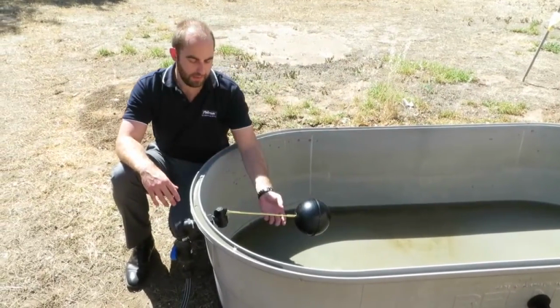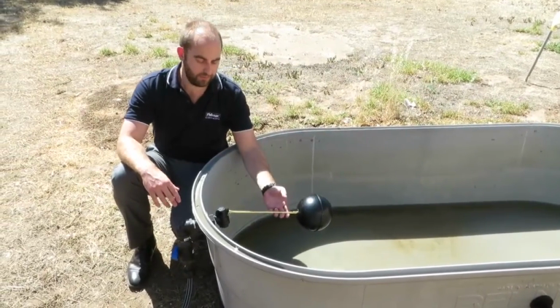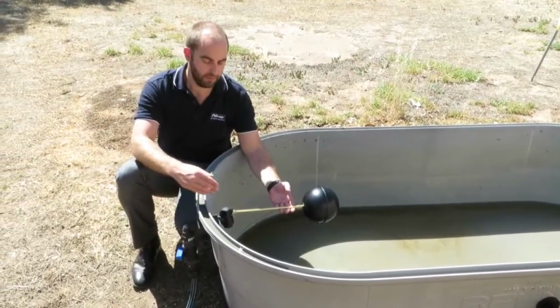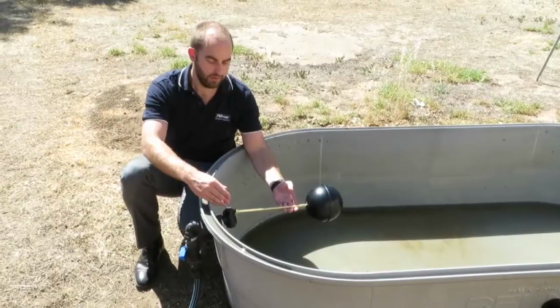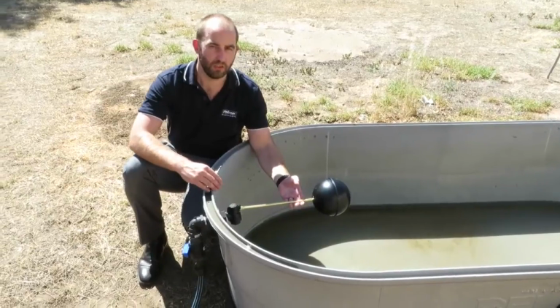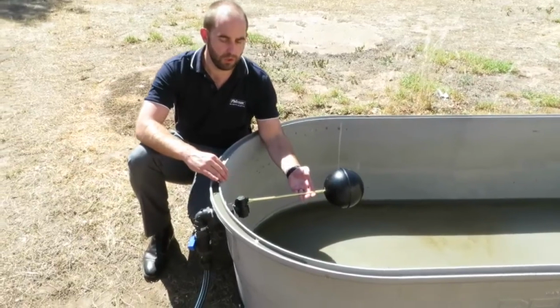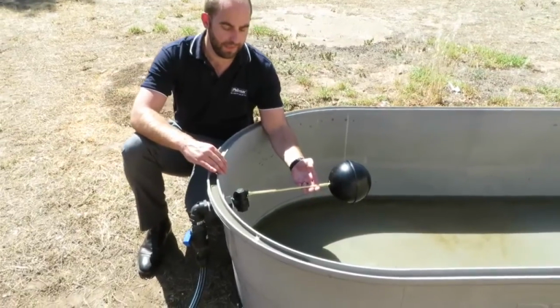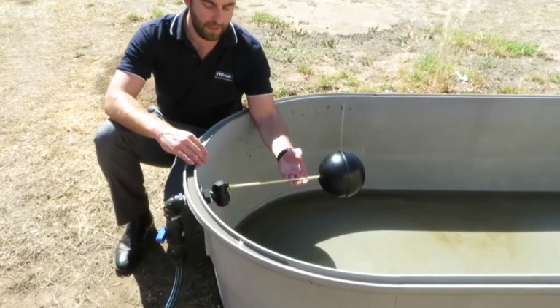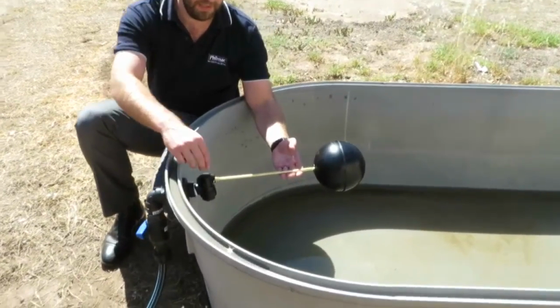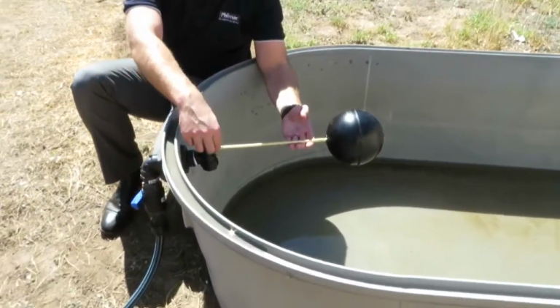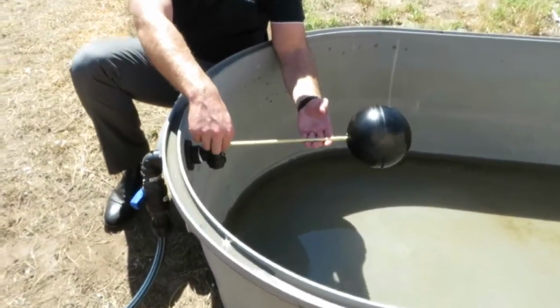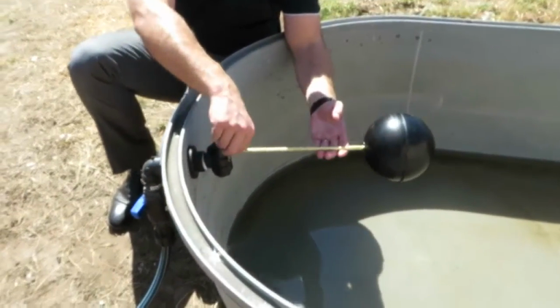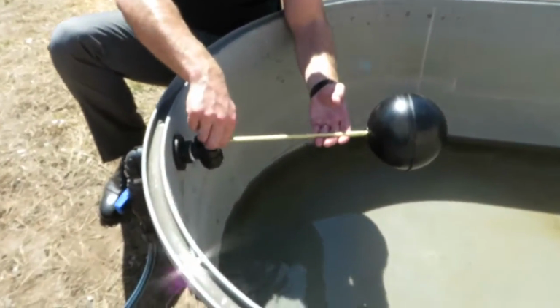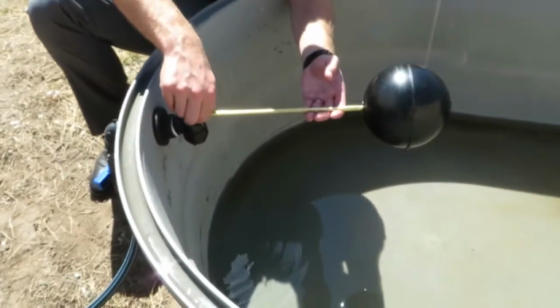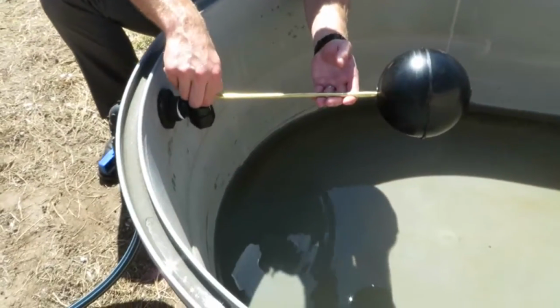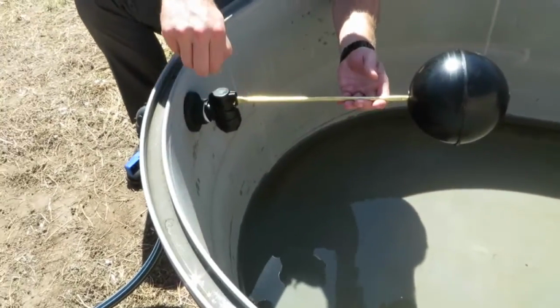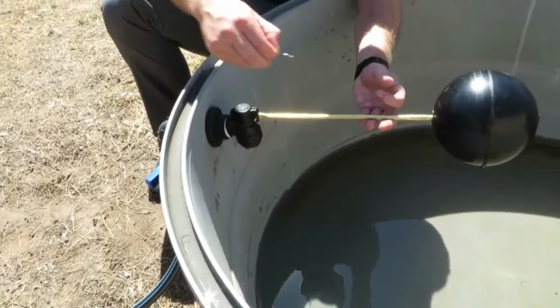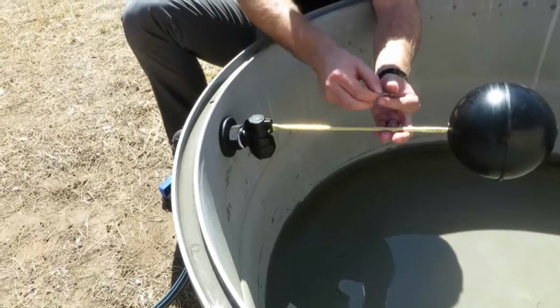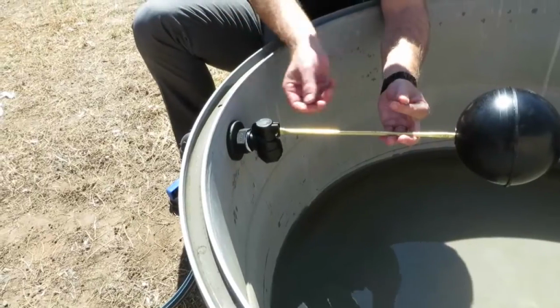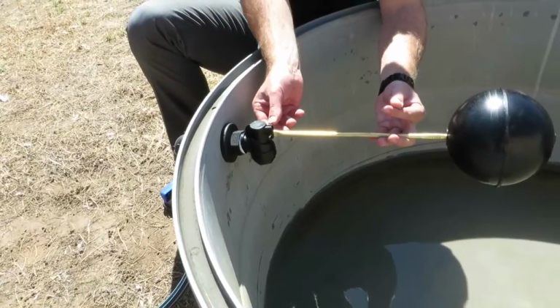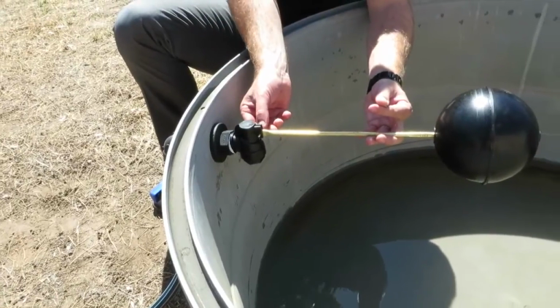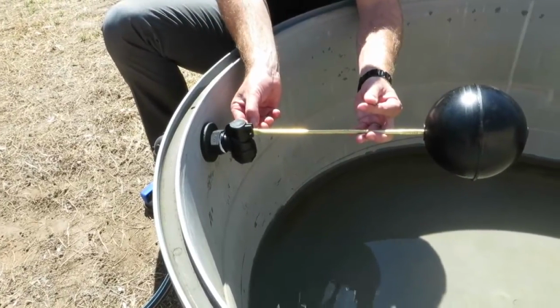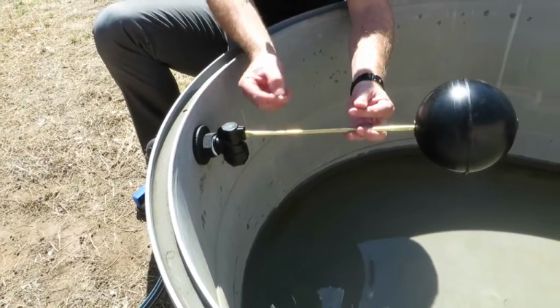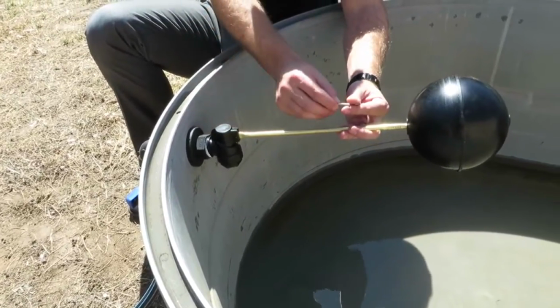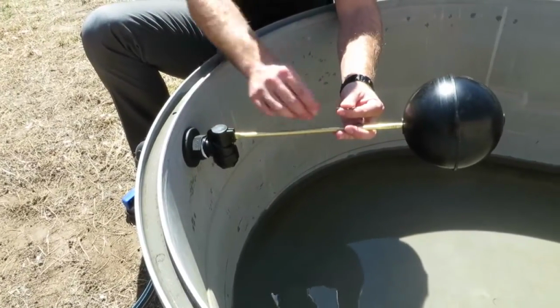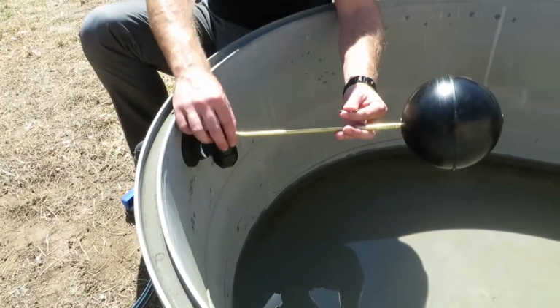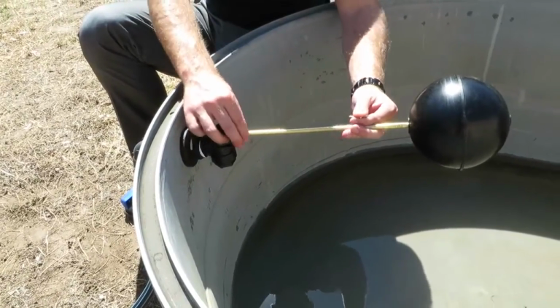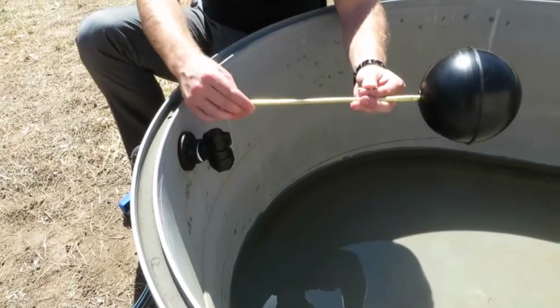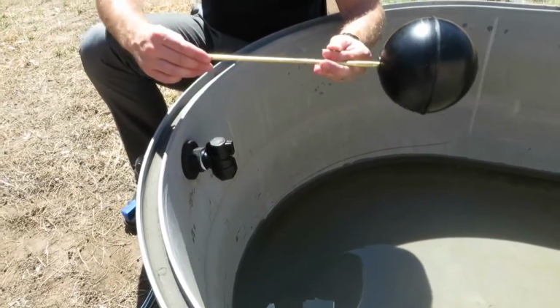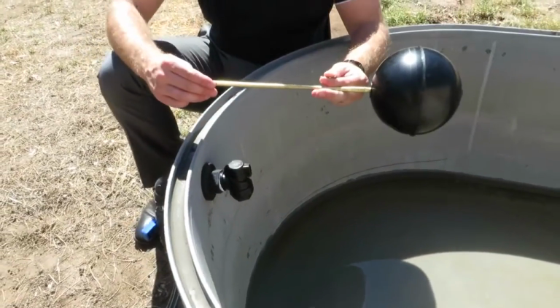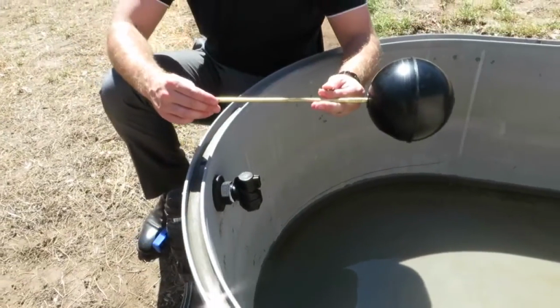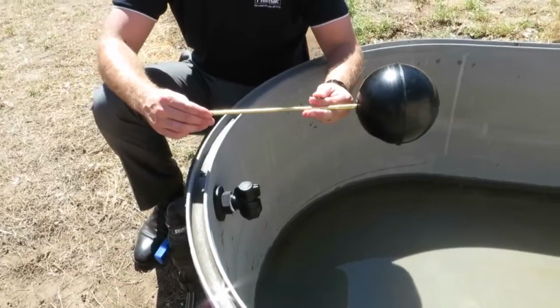Next you'll remove the R pin or R clip. Remove the pin and remove the arm from your valve.